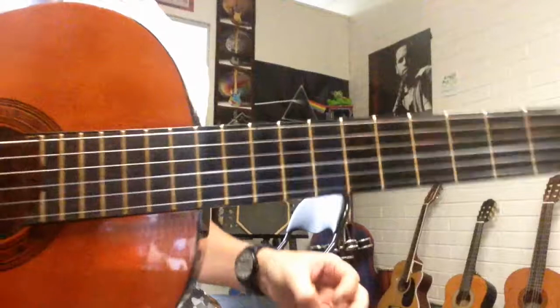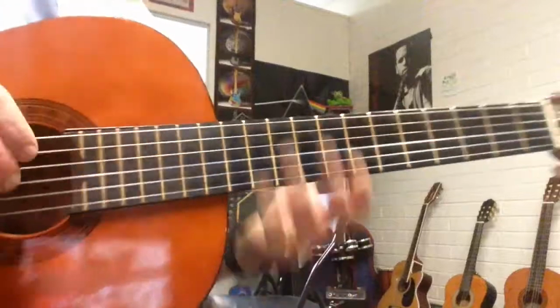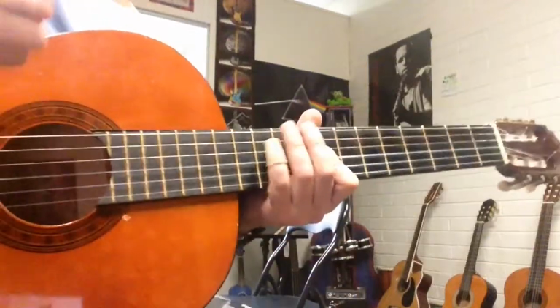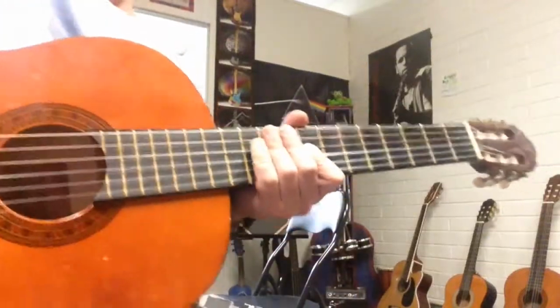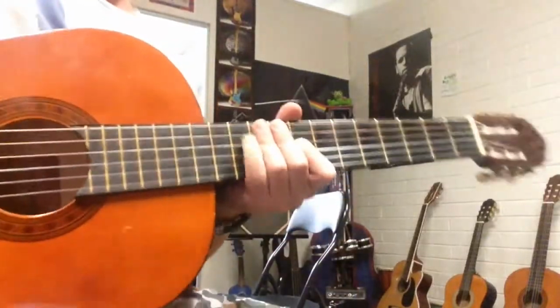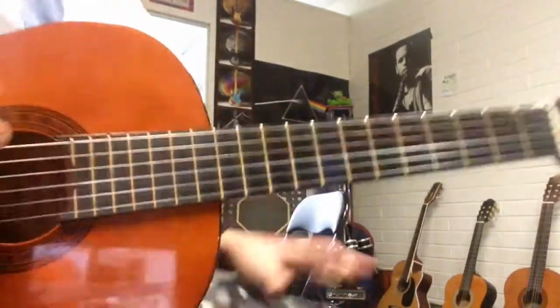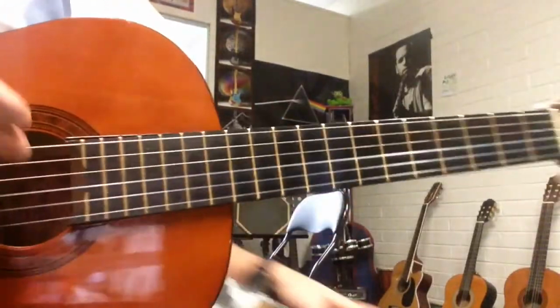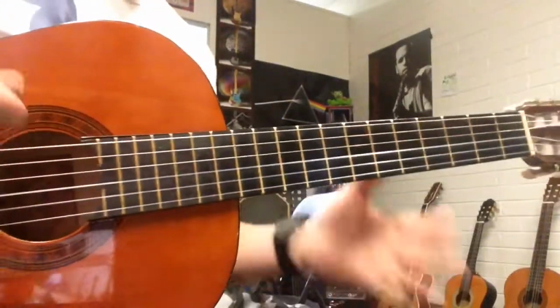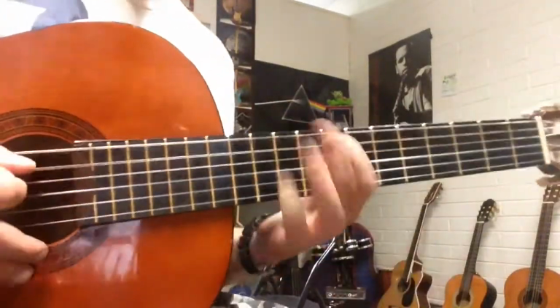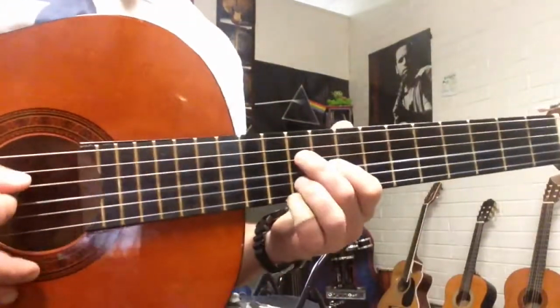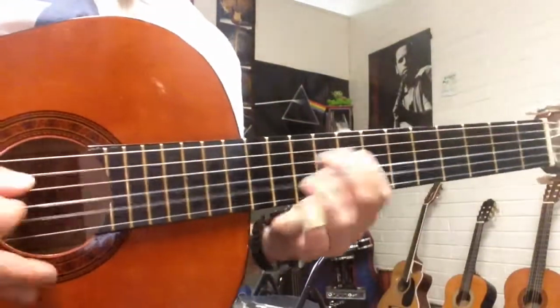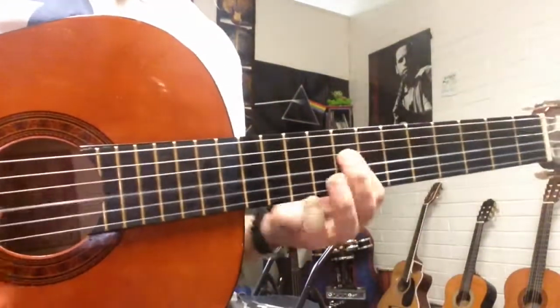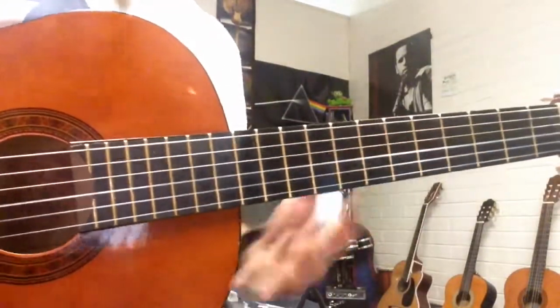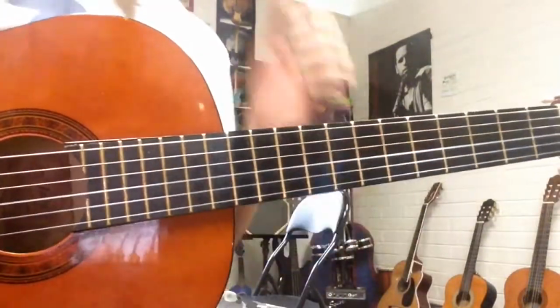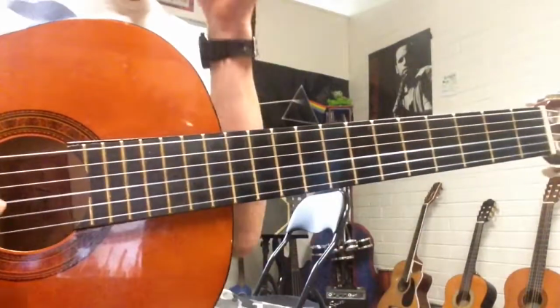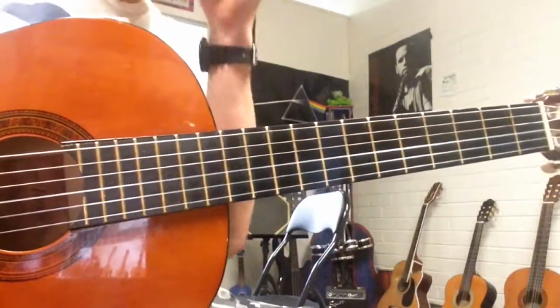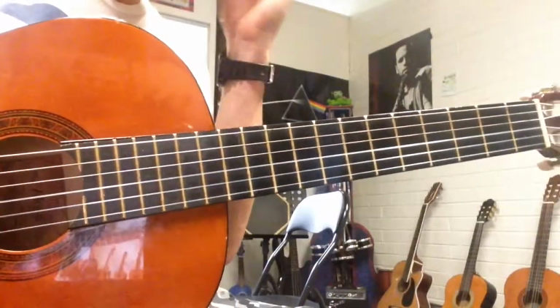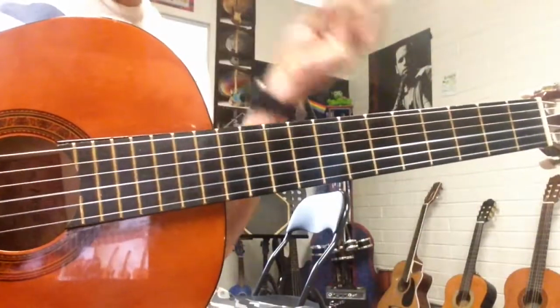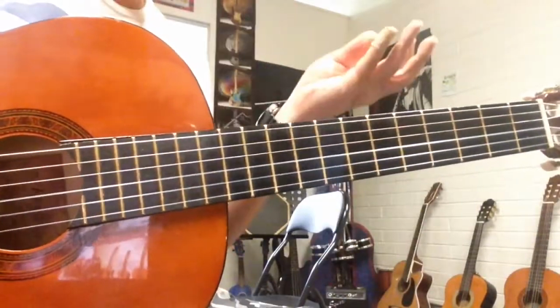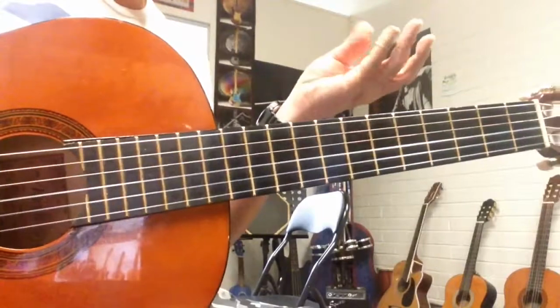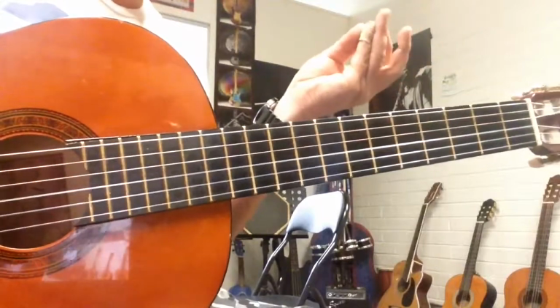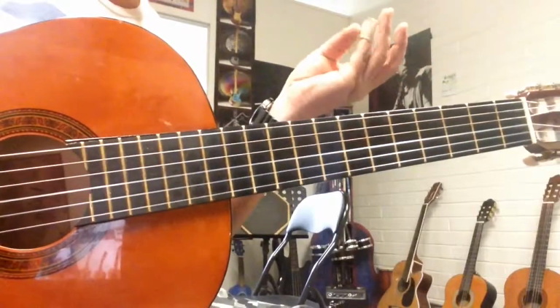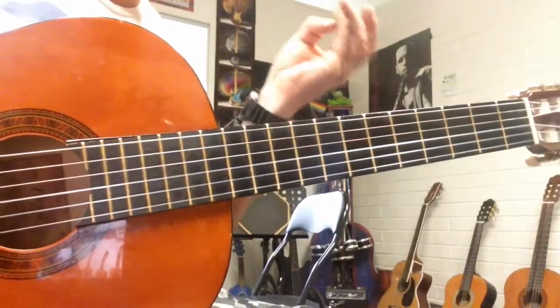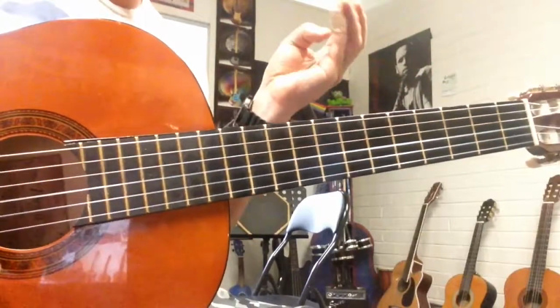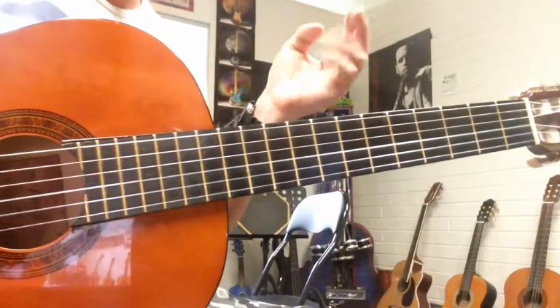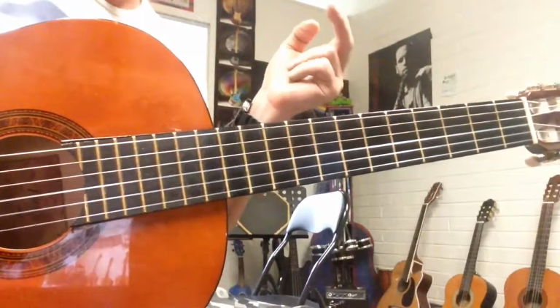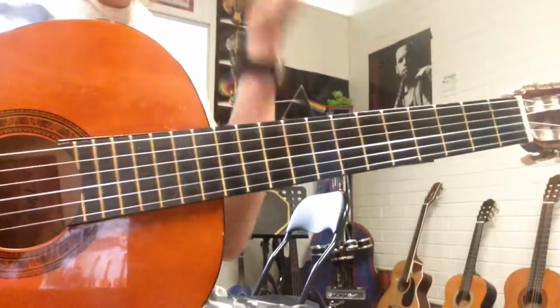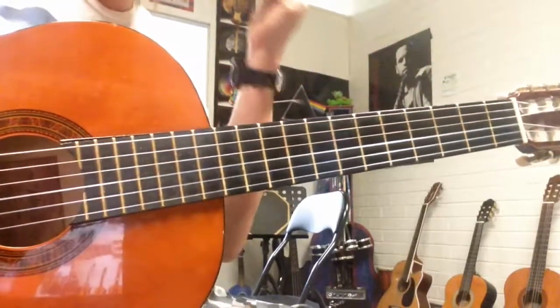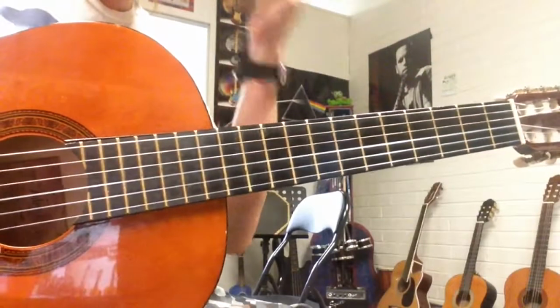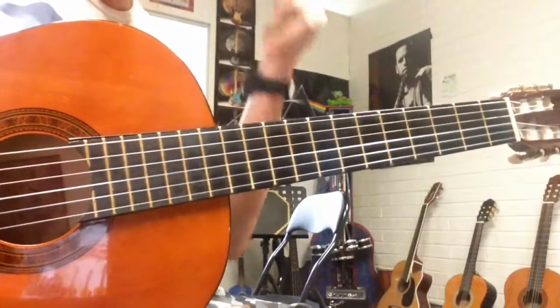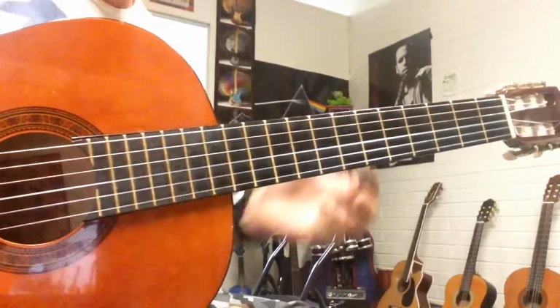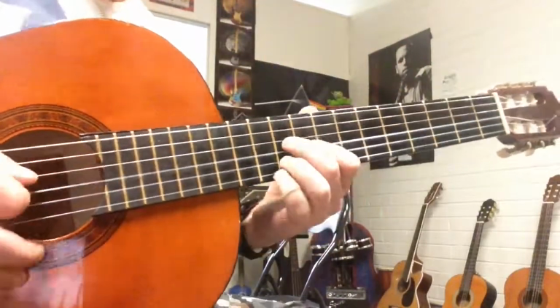Bridge, I think, middle eight, whatever you want to call it. This part is divided into four sections just to make it palatable for your brain.